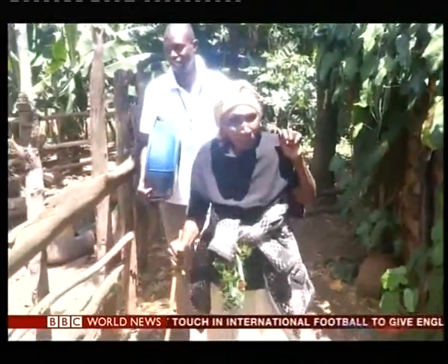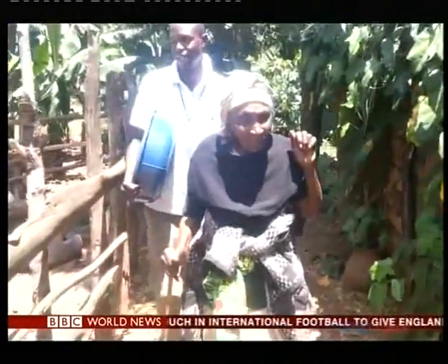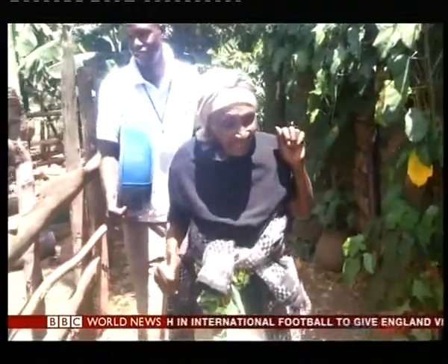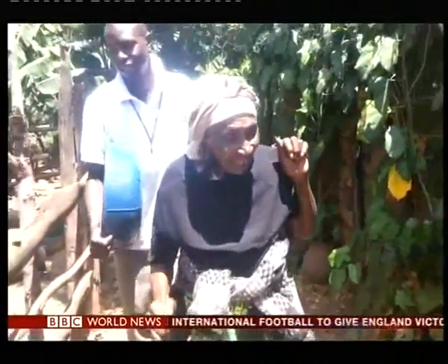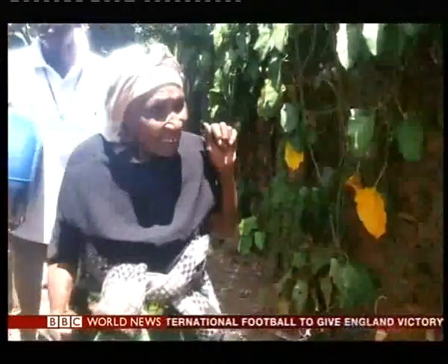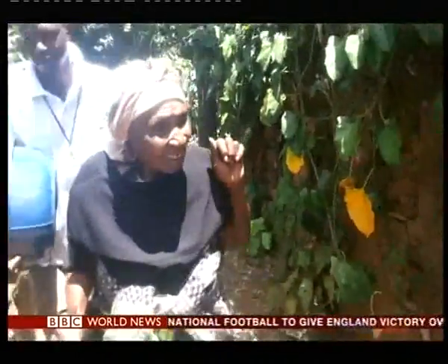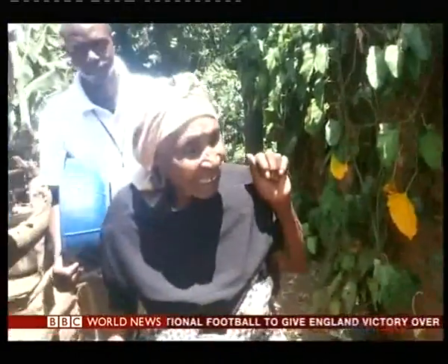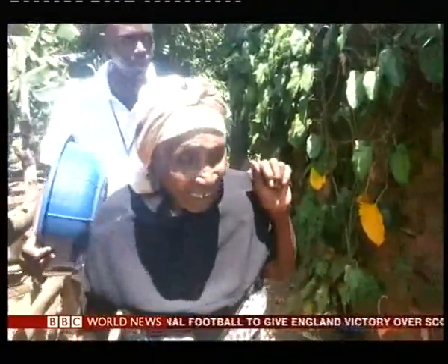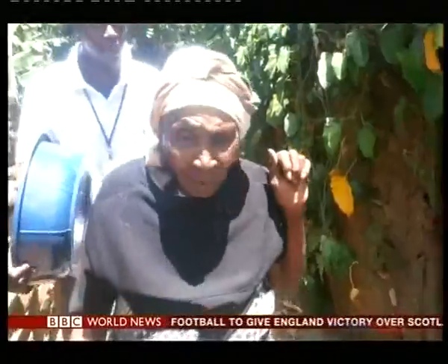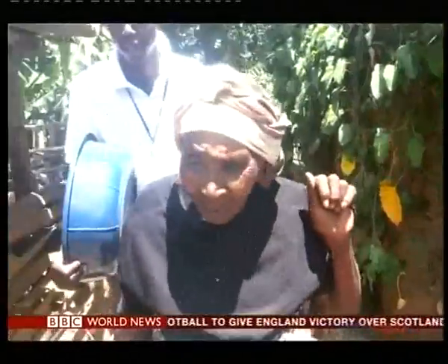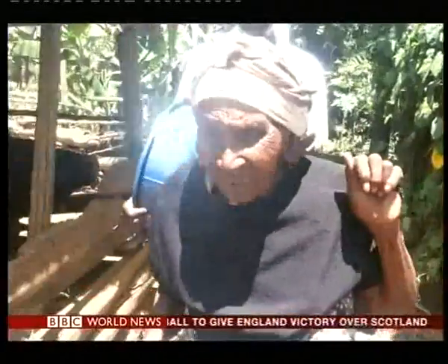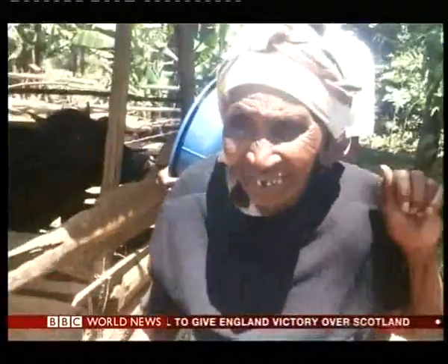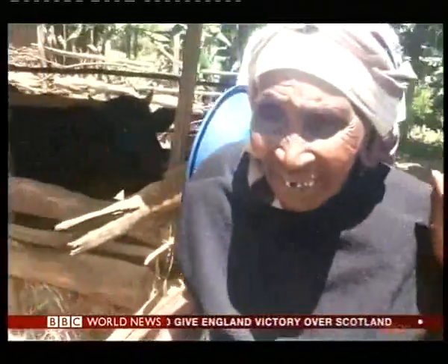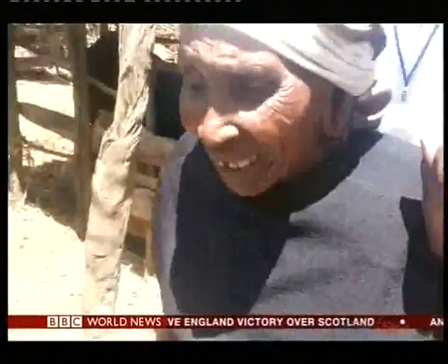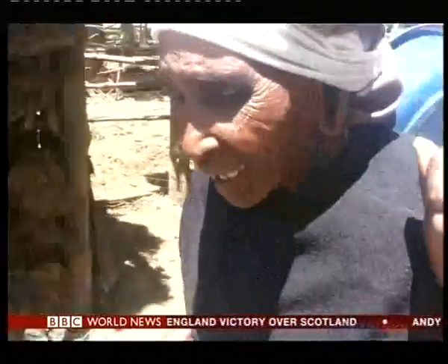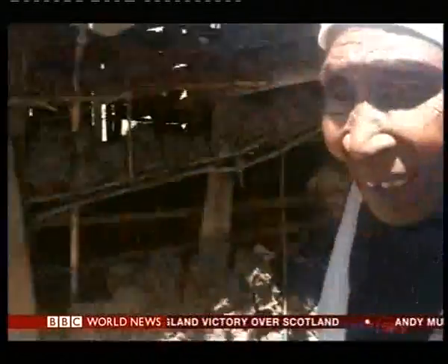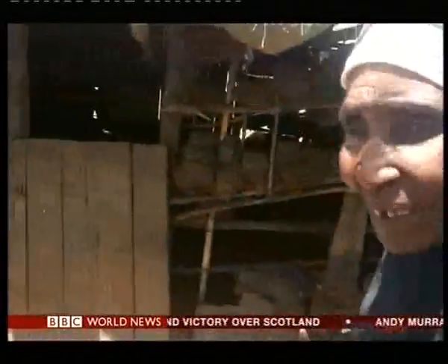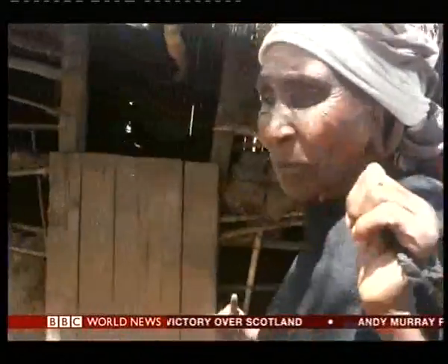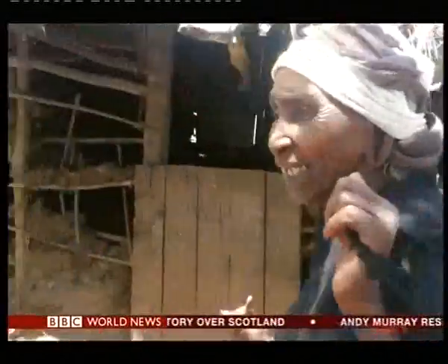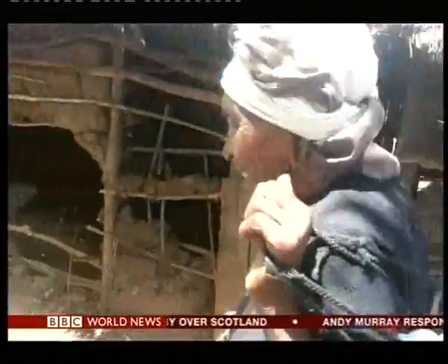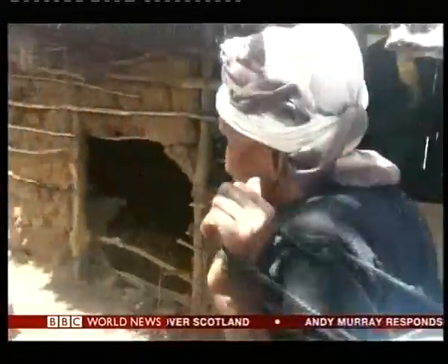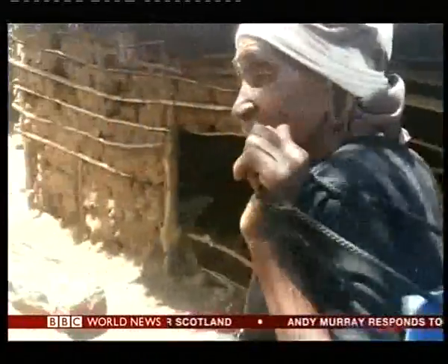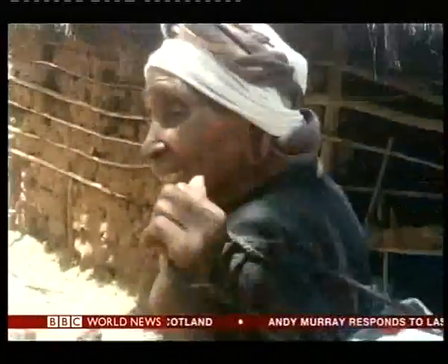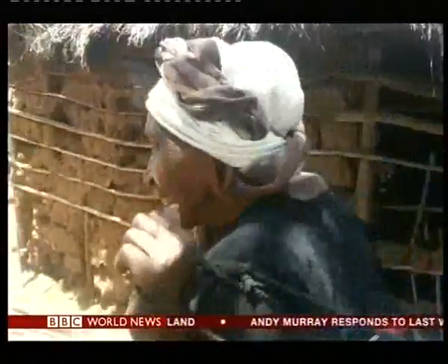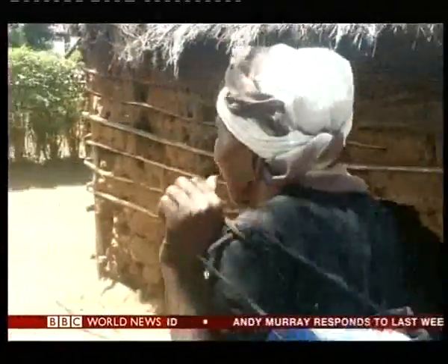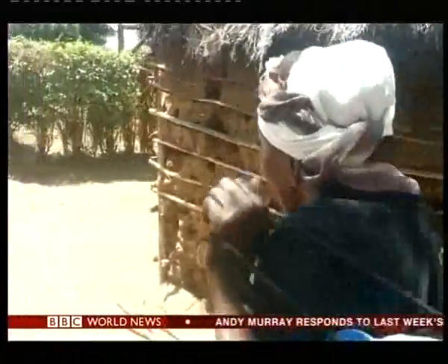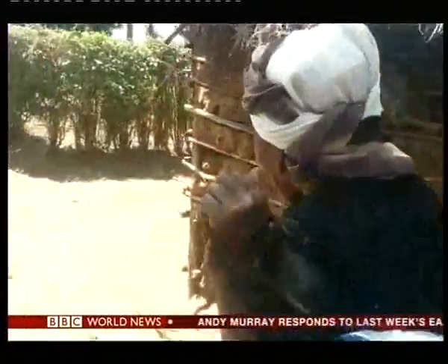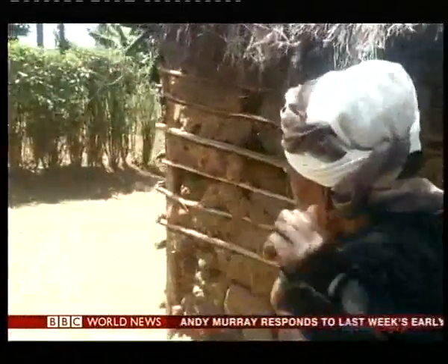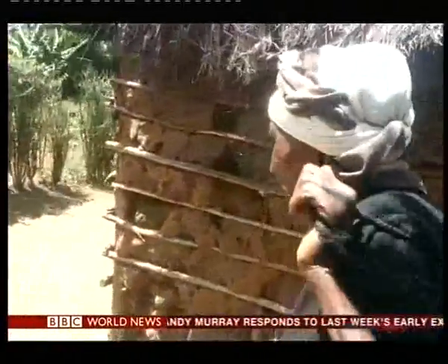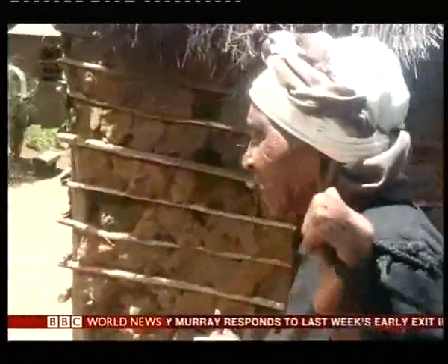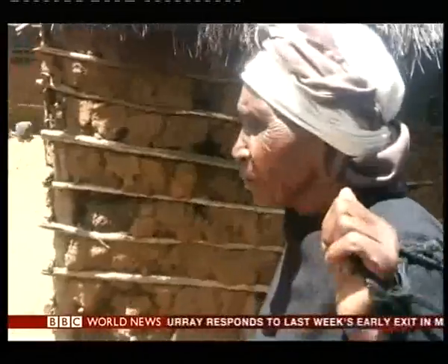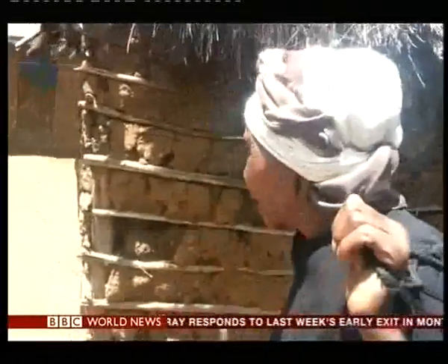Cataracts cloud Miriam Wathira's world, leaving her almost blind. In this remote and poor part of Kenya, there are no opticians to pick up the problem. 90% of the world's blind and visually impaired live like this, far beyond the reach of treatment.